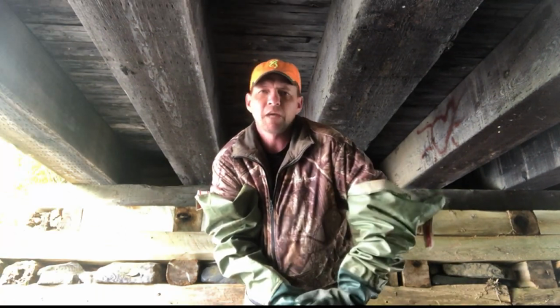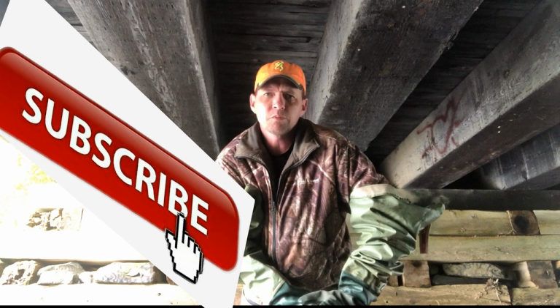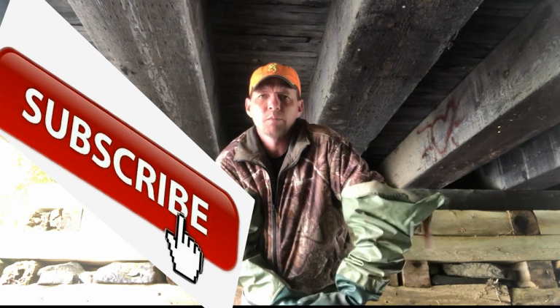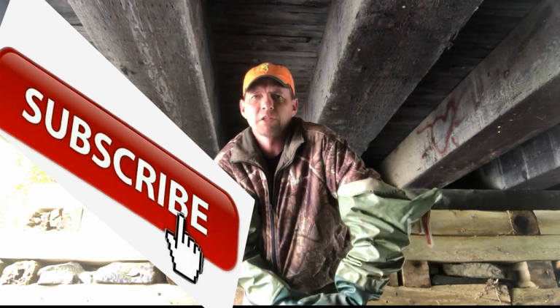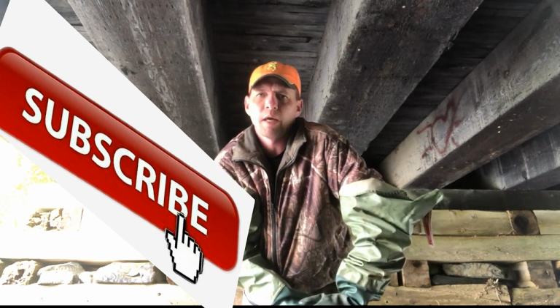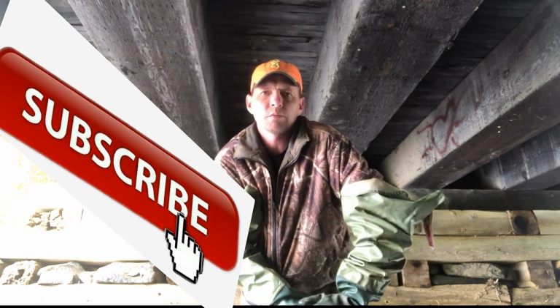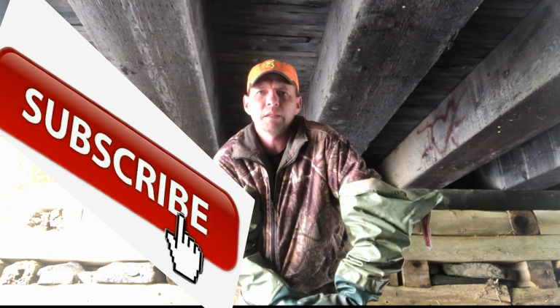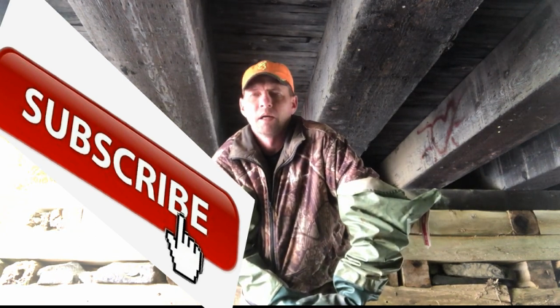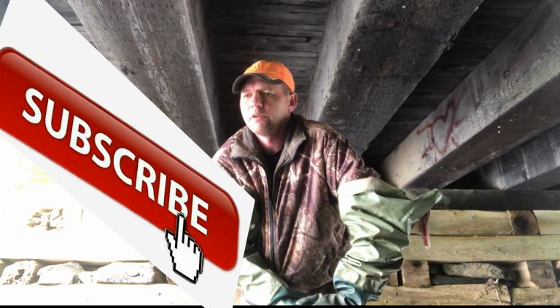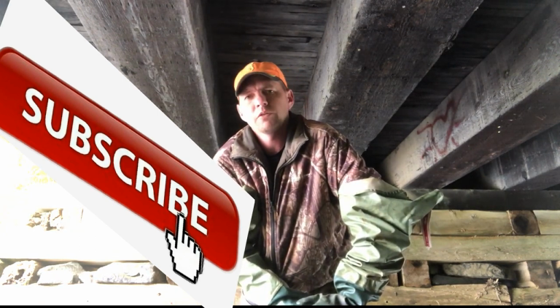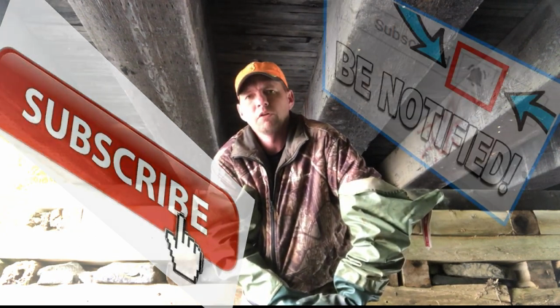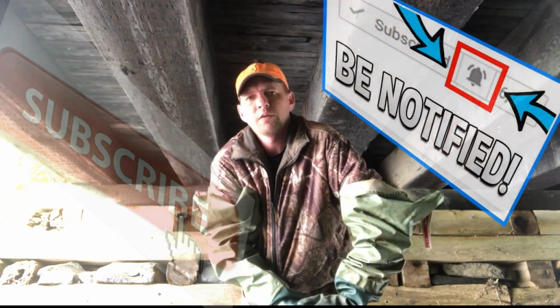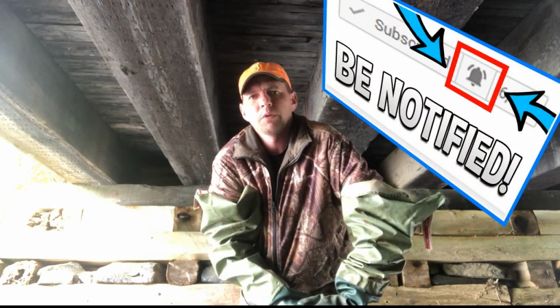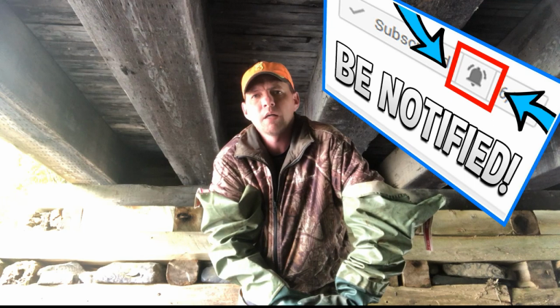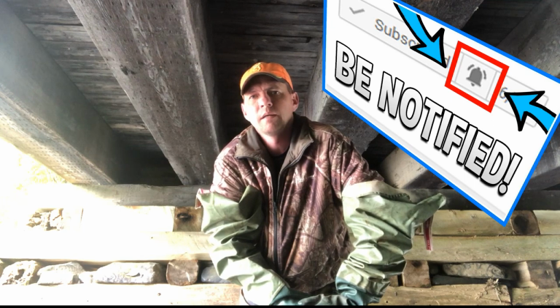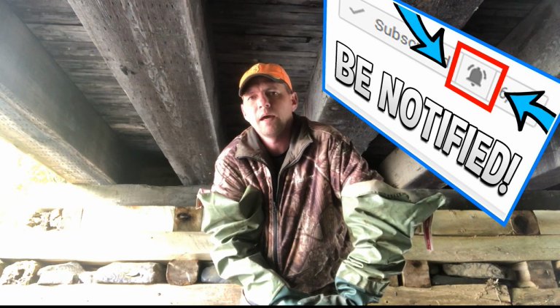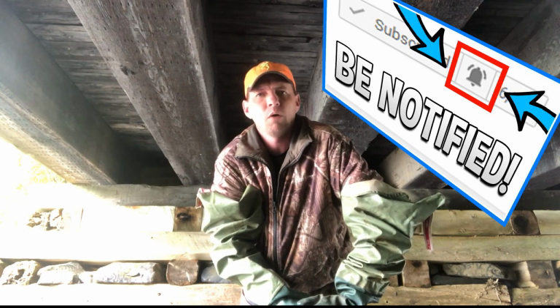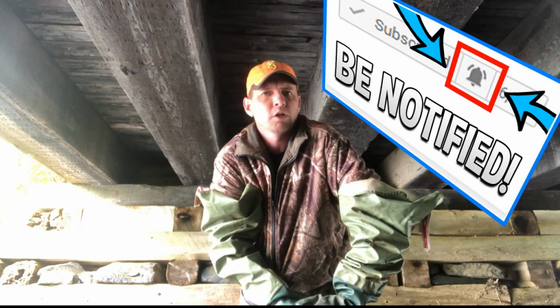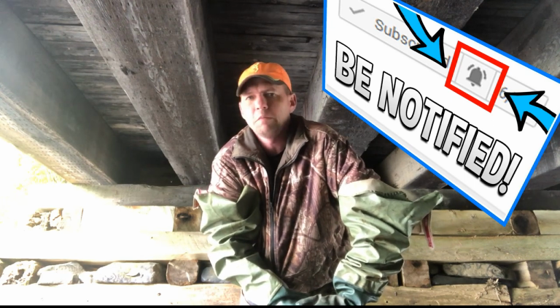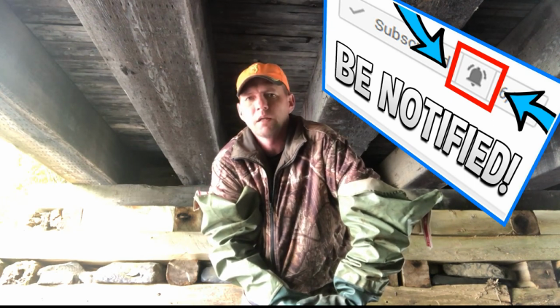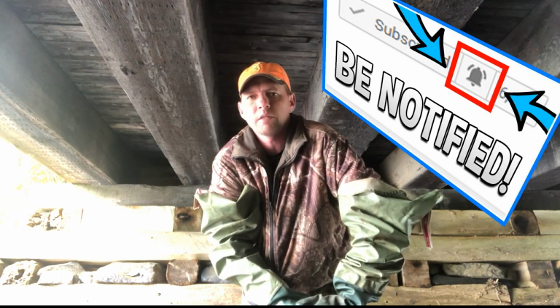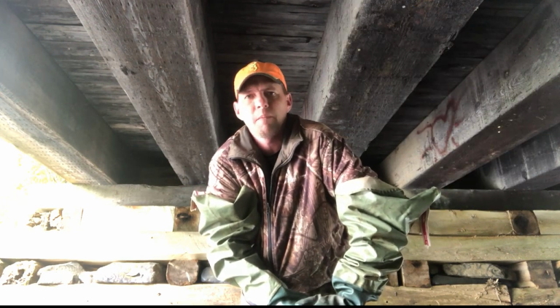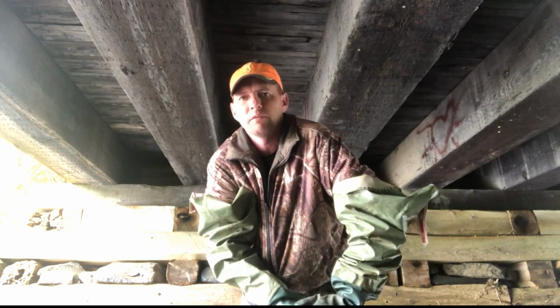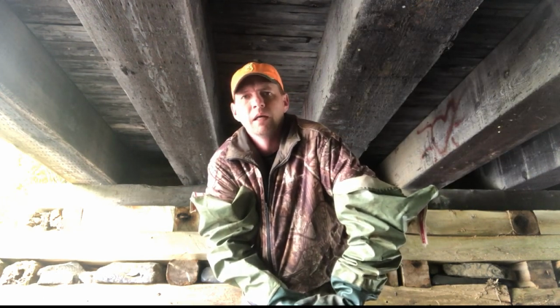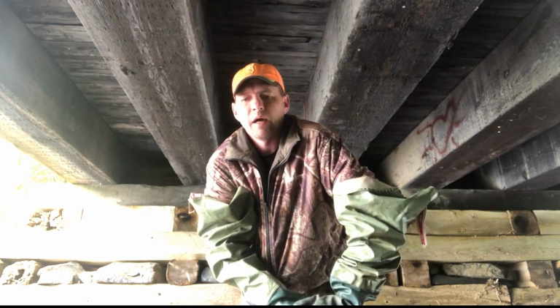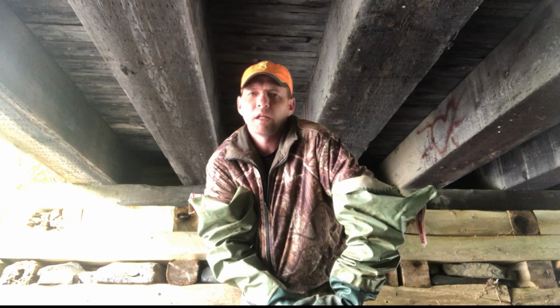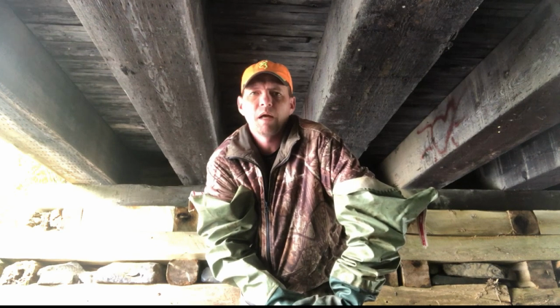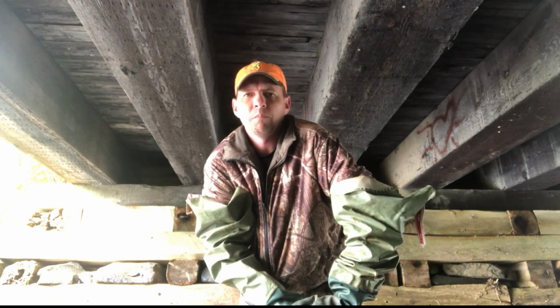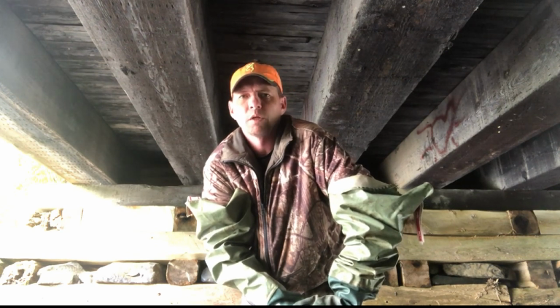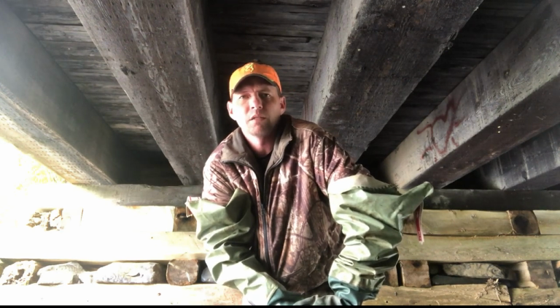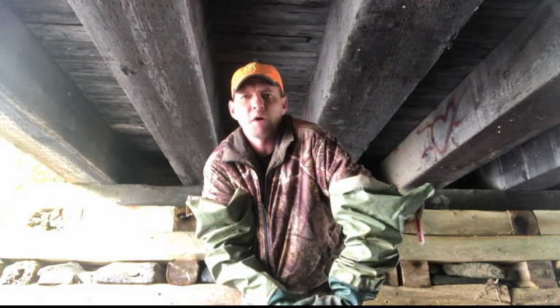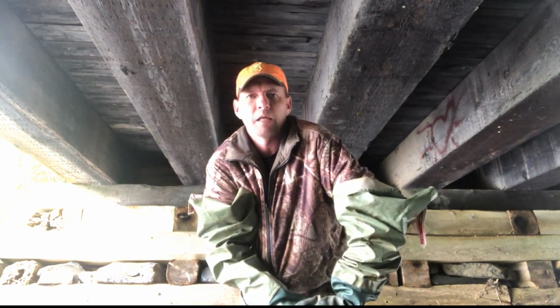If you haven't yet subscribed to the MB Wildman channel, go ahead and hit that subscribe button, turn on that bell so that you get notified when we upload new content, and as always we're looking for feedback — questions, comments, whatever you've got, go ahead and leave them down below and we'll get back to you as soon as we possibly can.